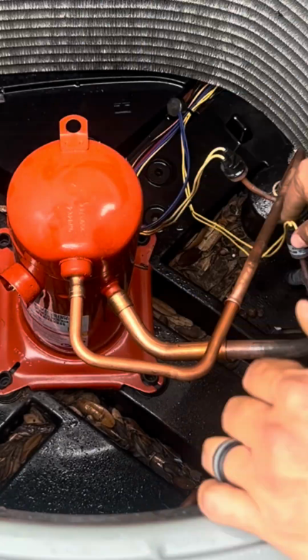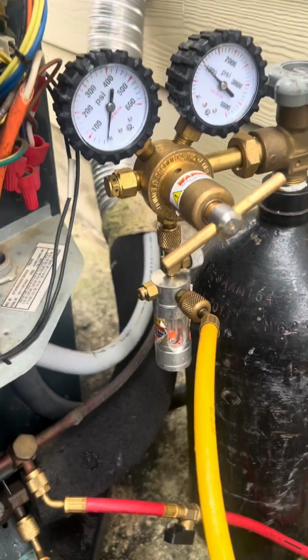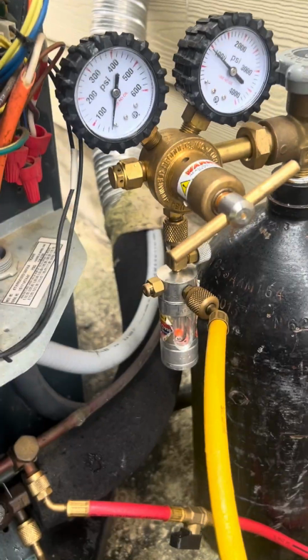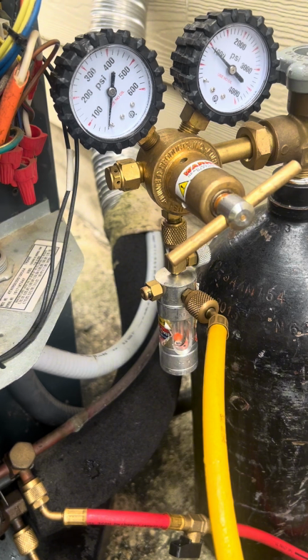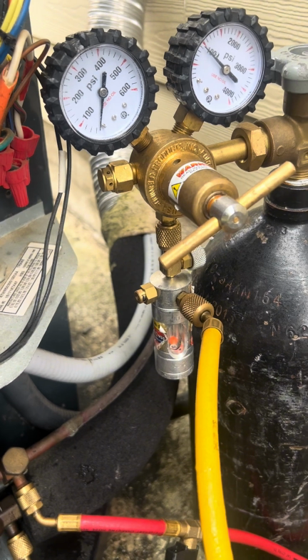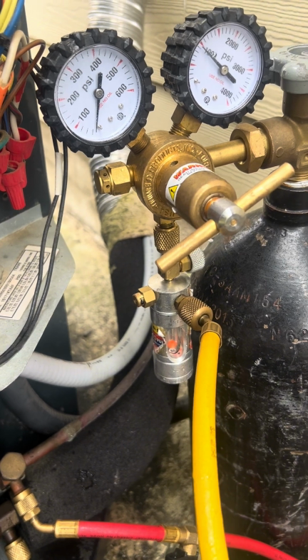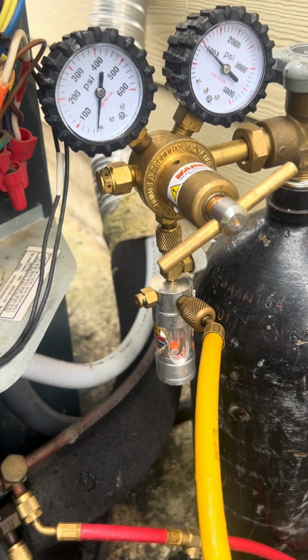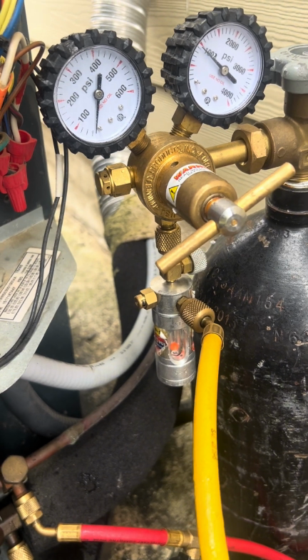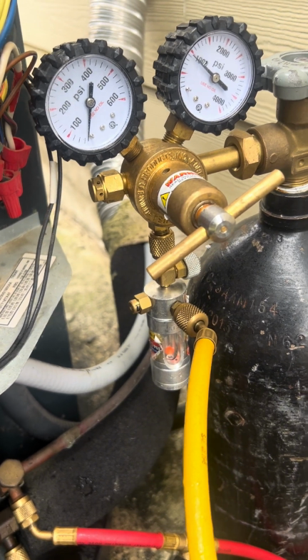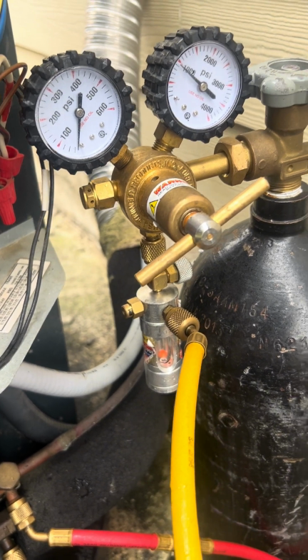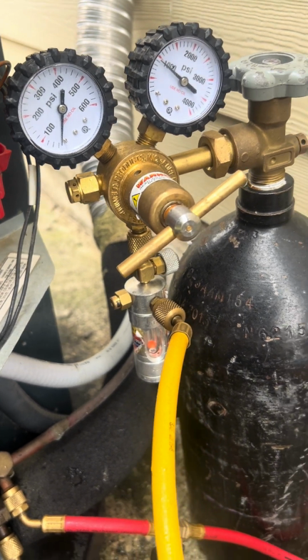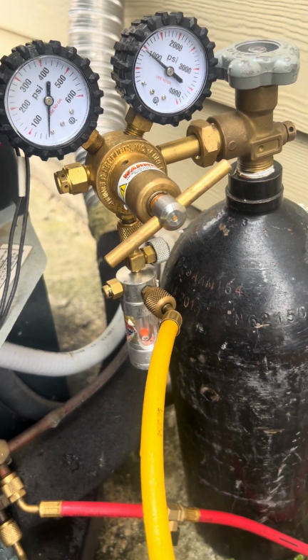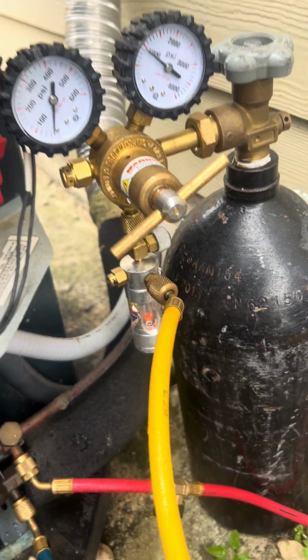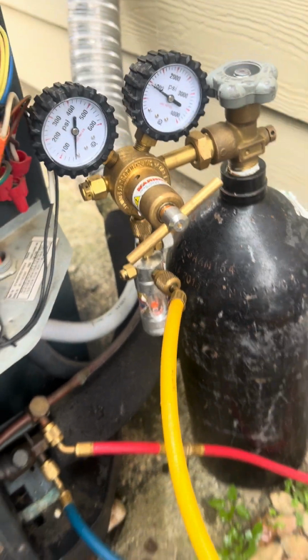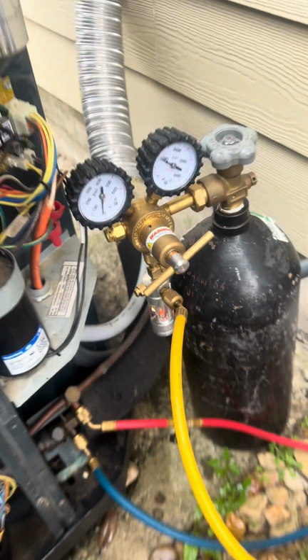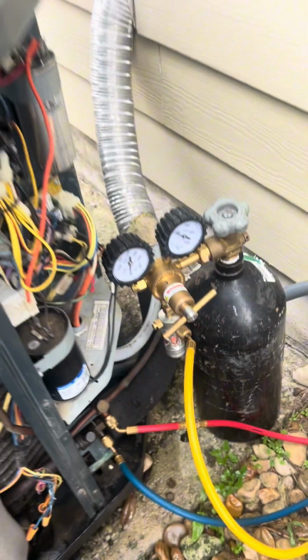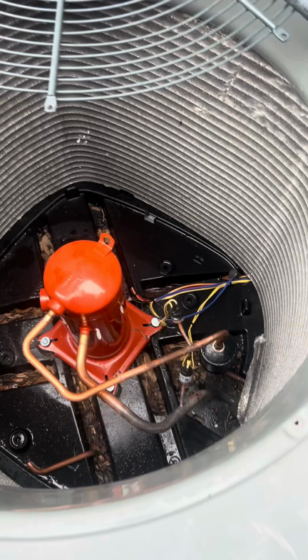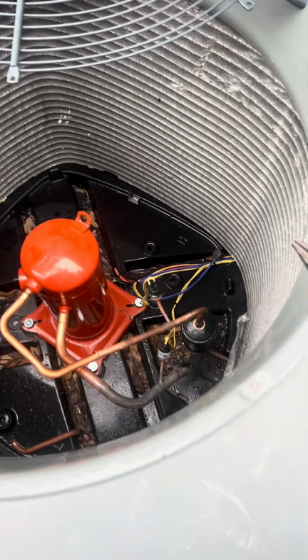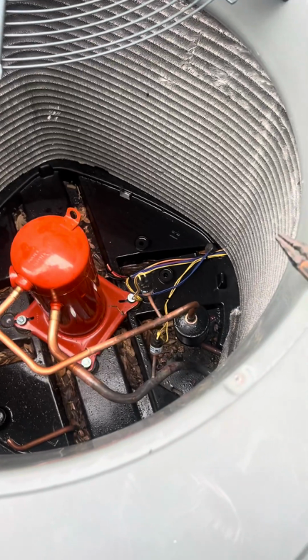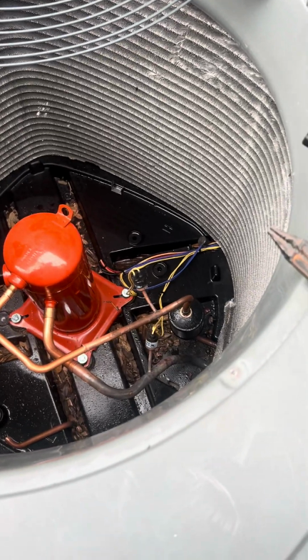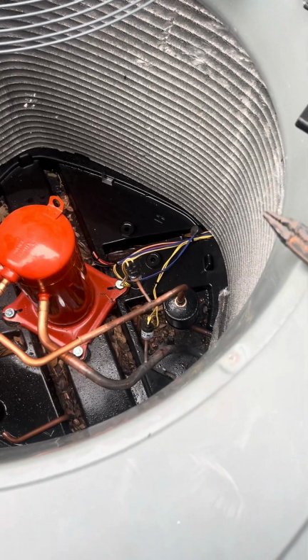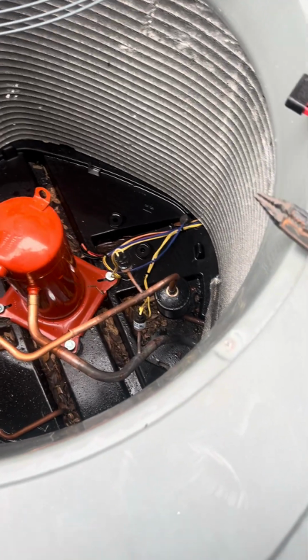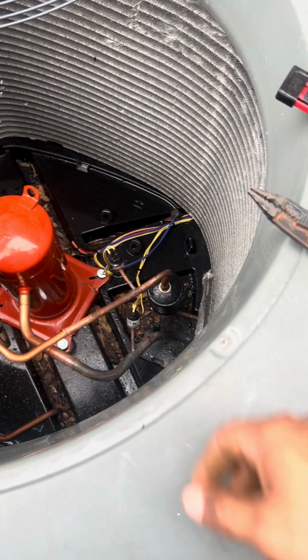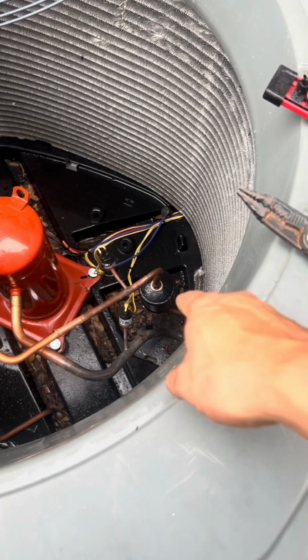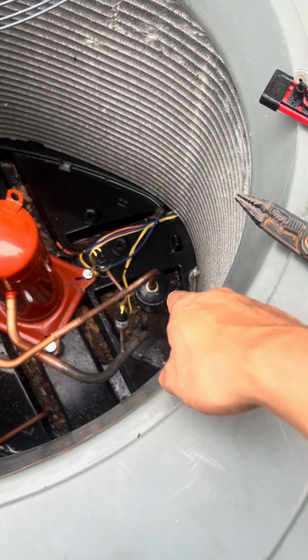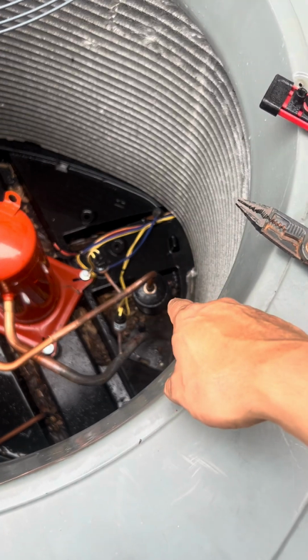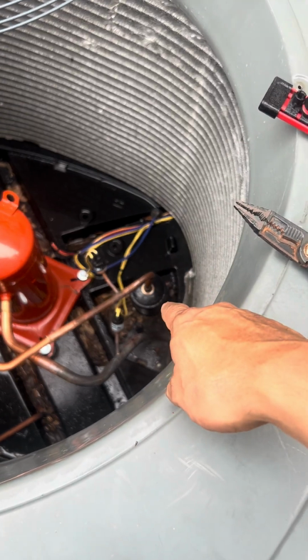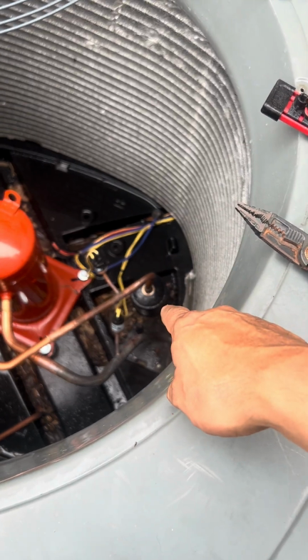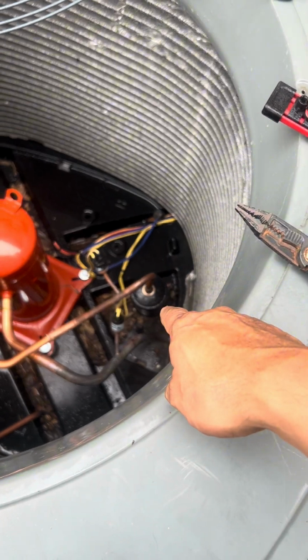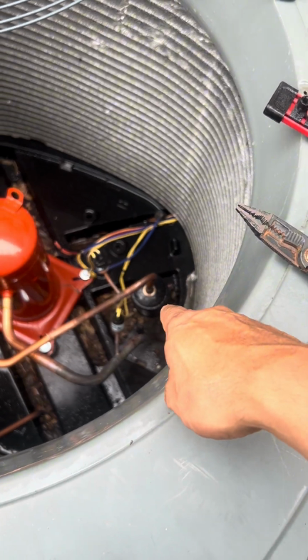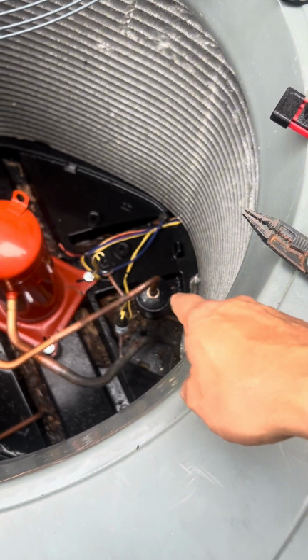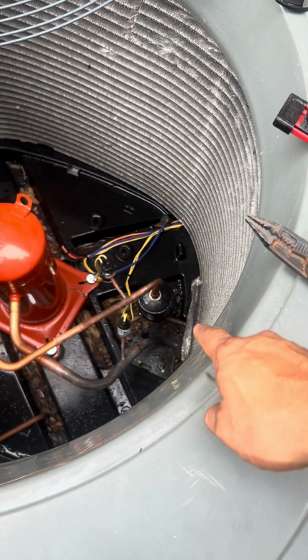Remember, we're still flowing nitrogen. And for a lot of you new techs out there, that right there is not a filter dryer — that is a muffler.